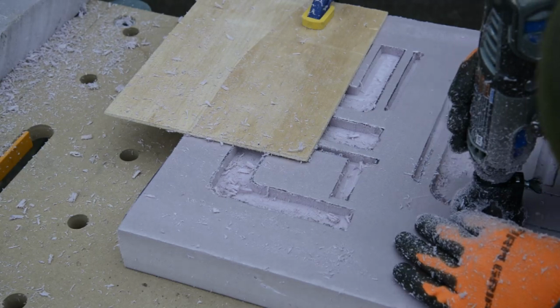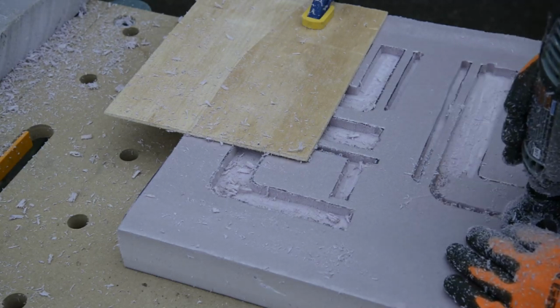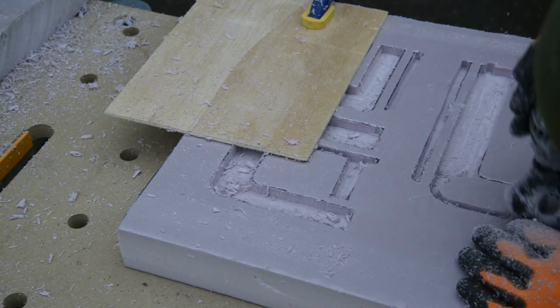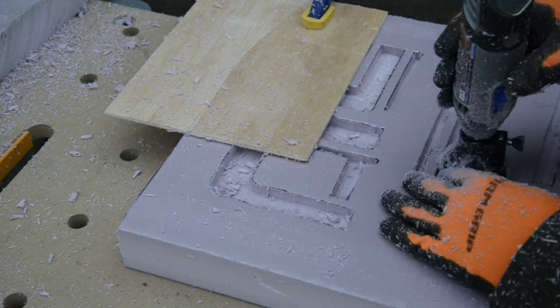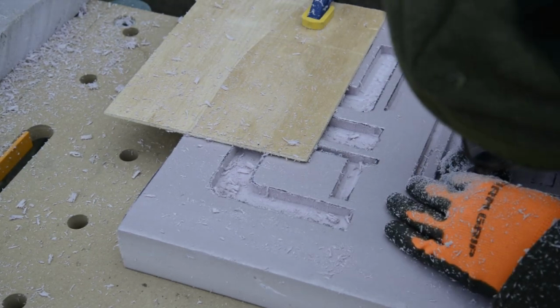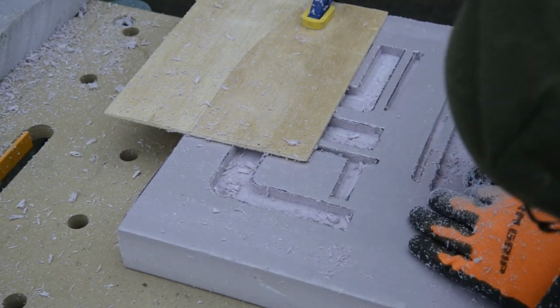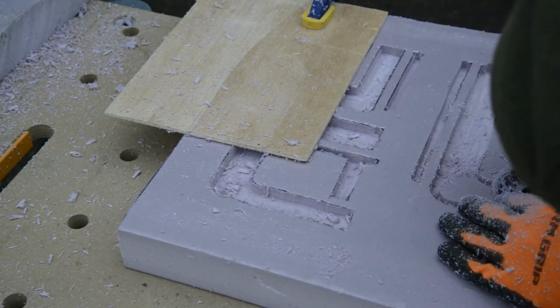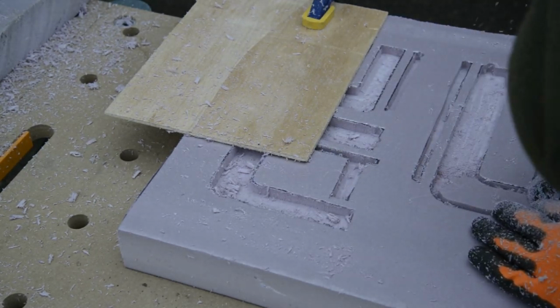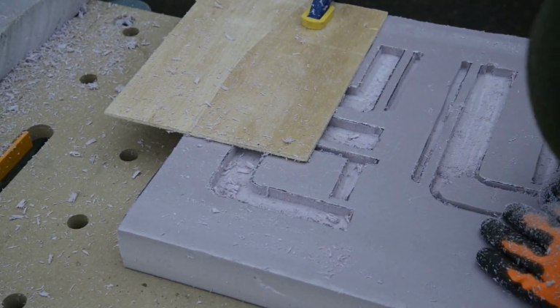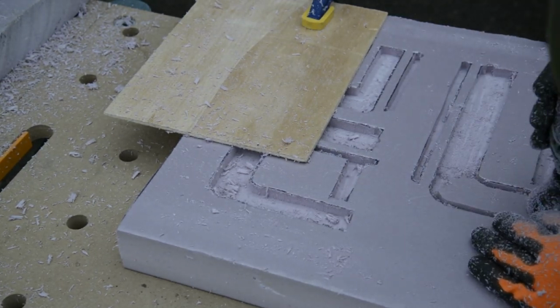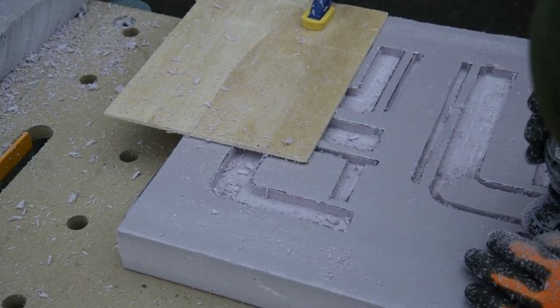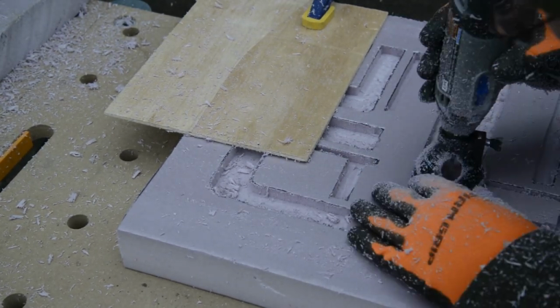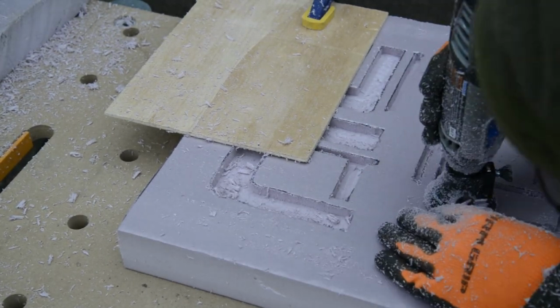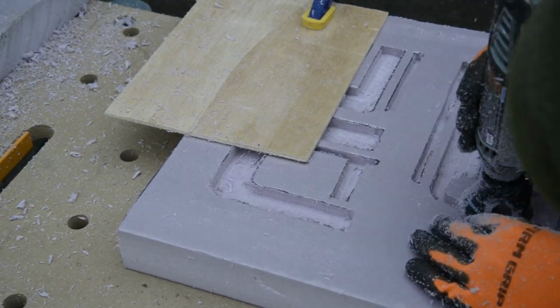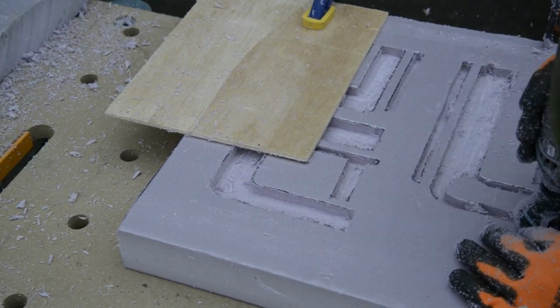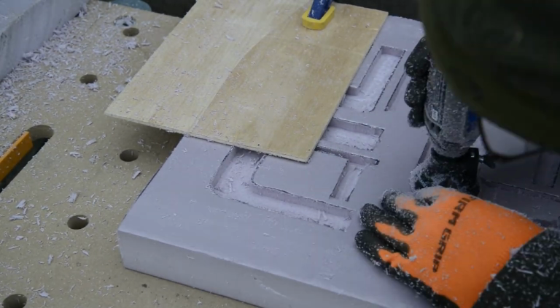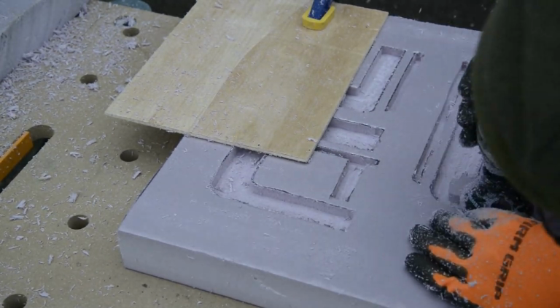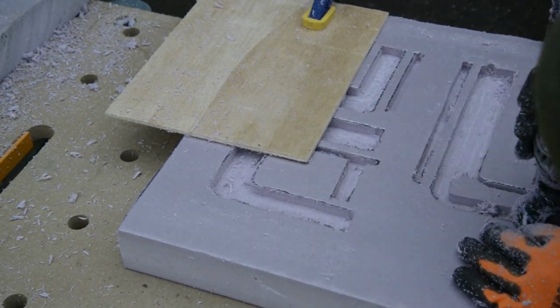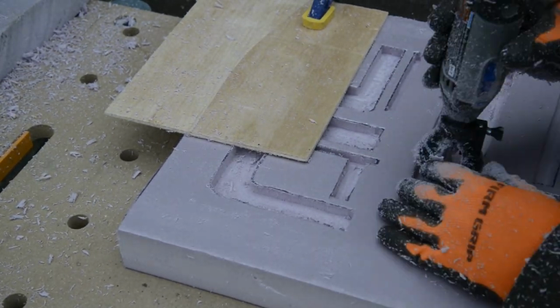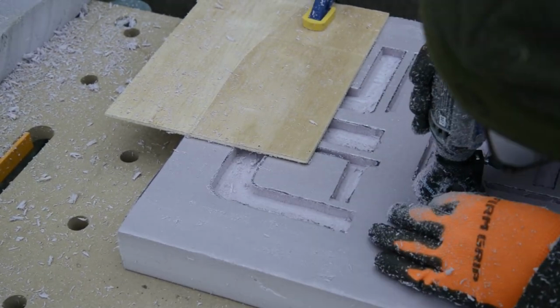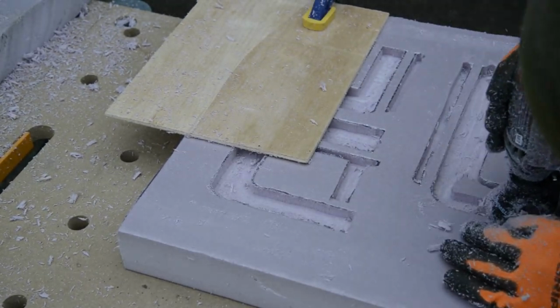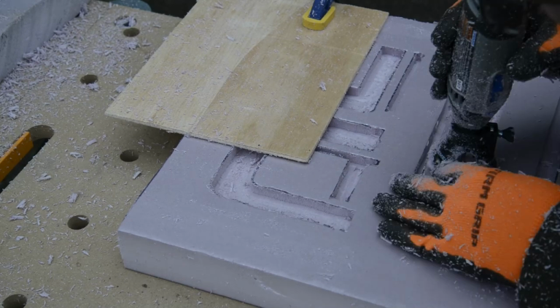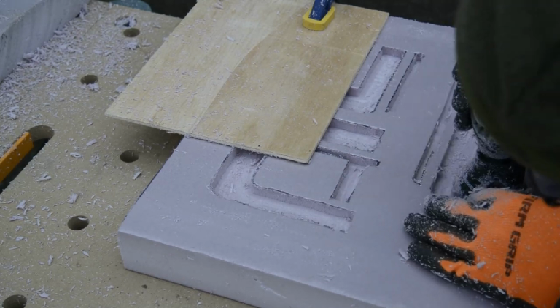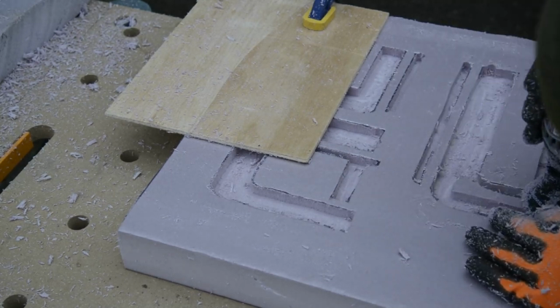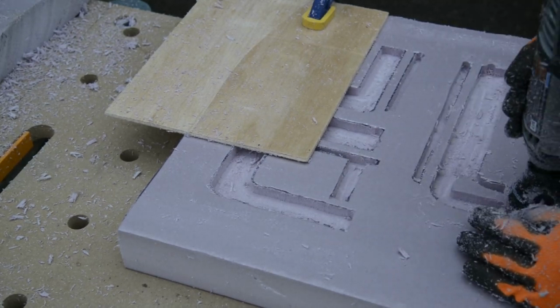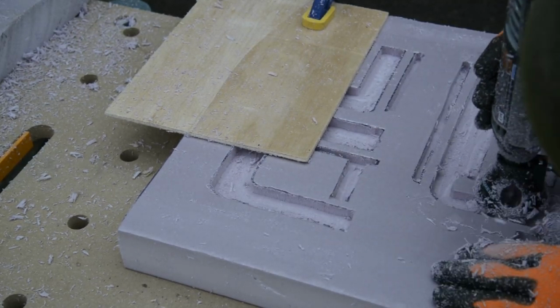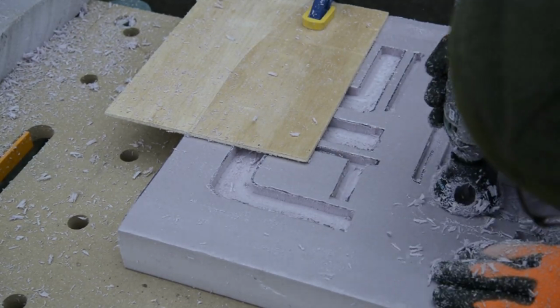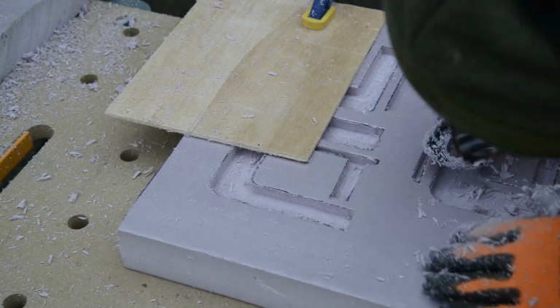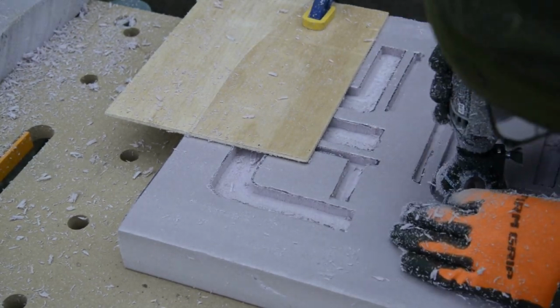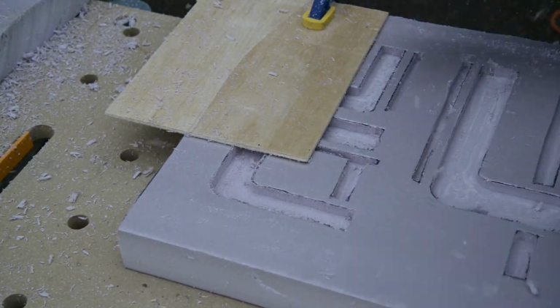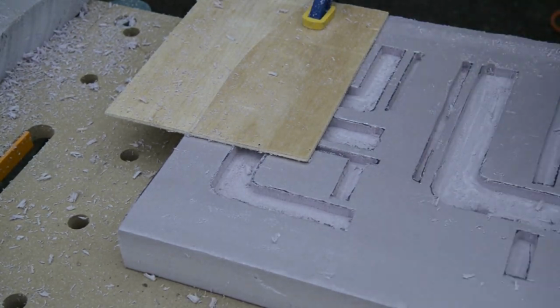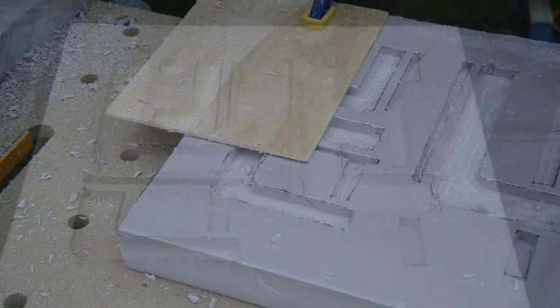If you do have a mistake, fill it in with a non-solvent wood putty. I found out the hard way that Bondo spot putty will melt the foam.